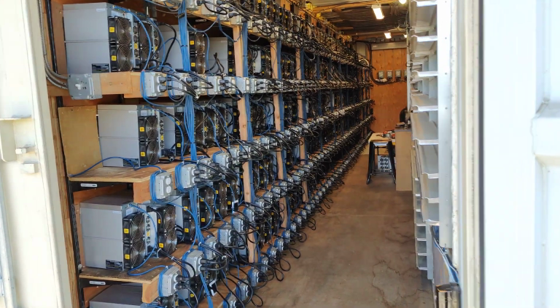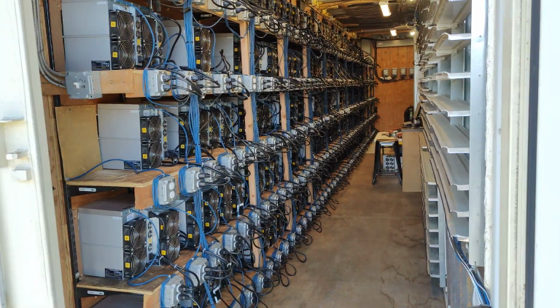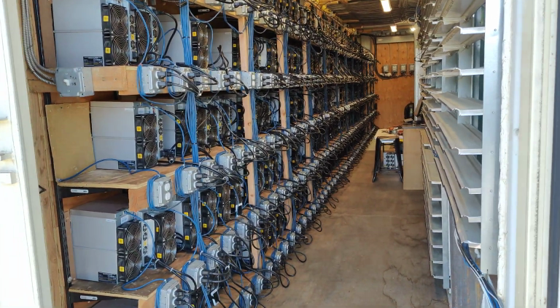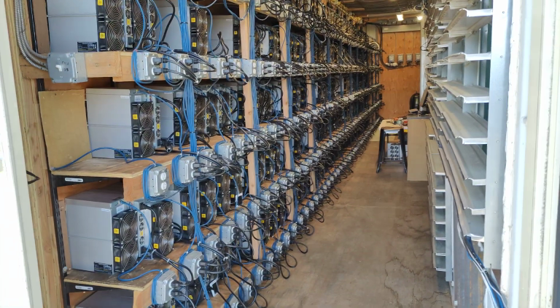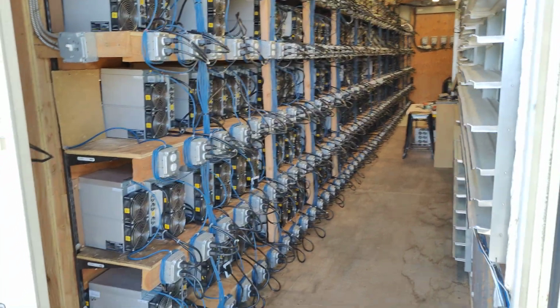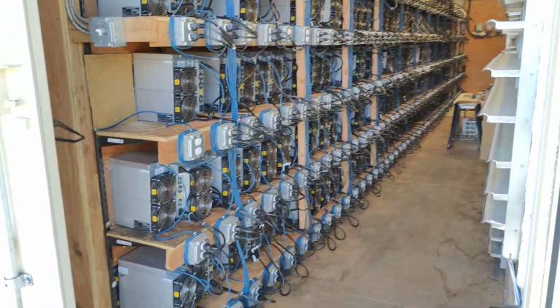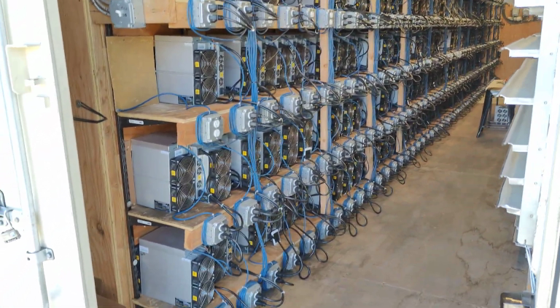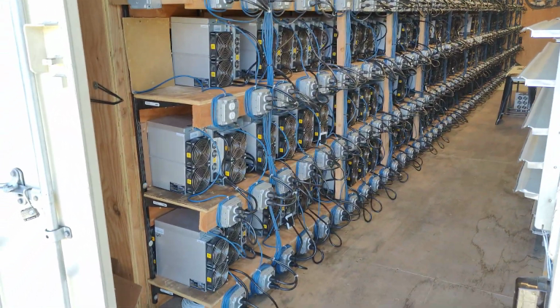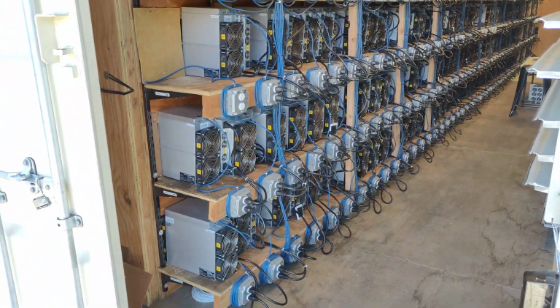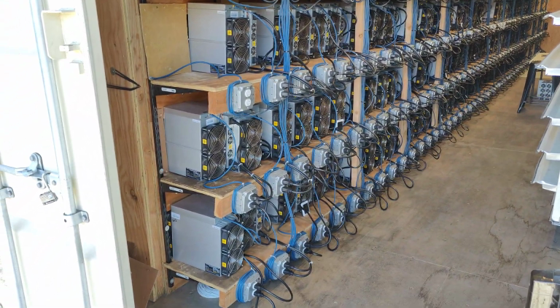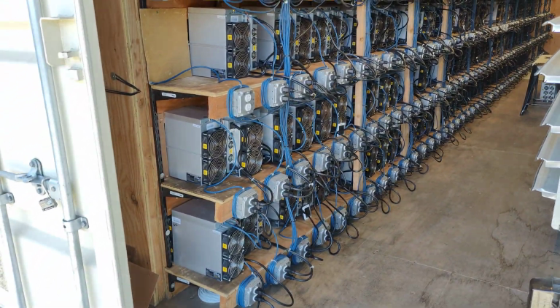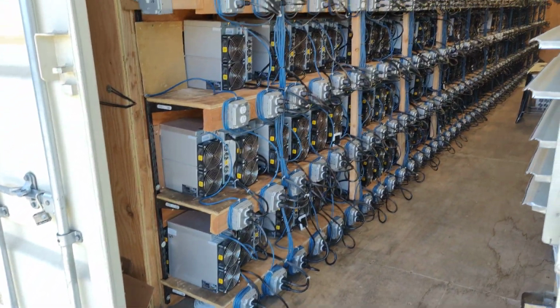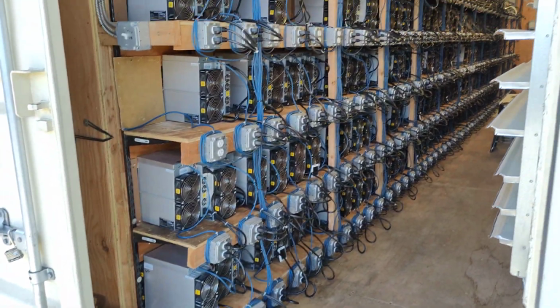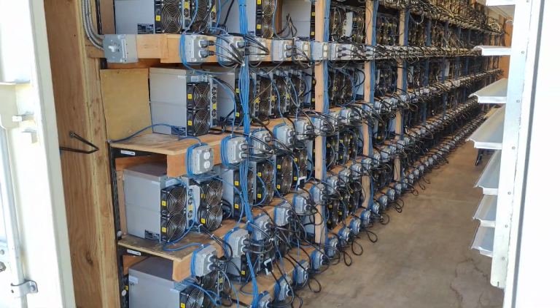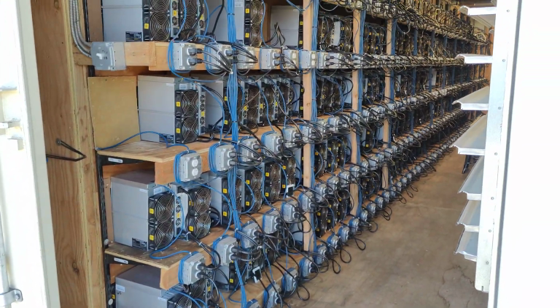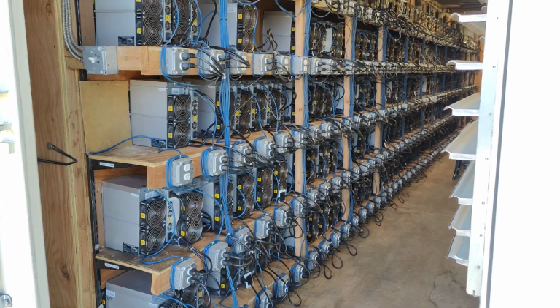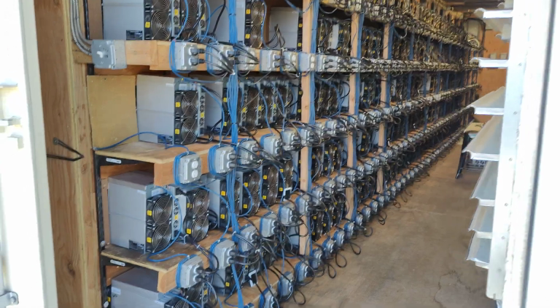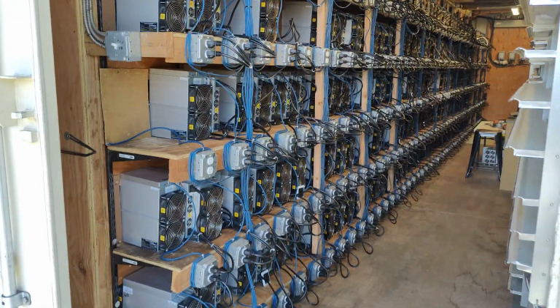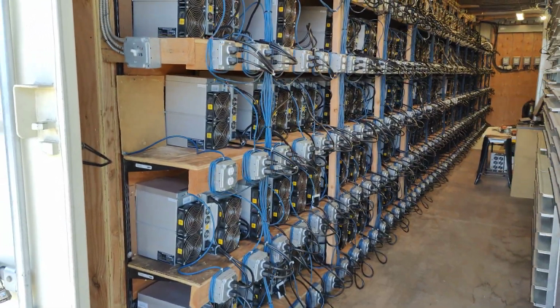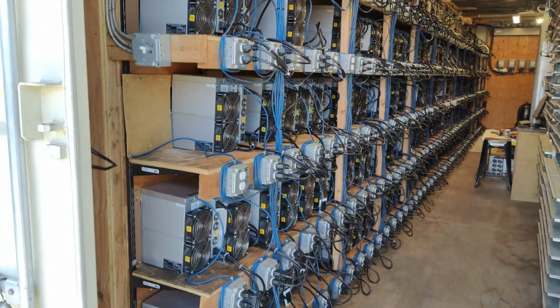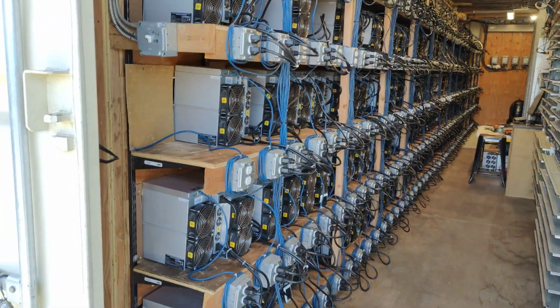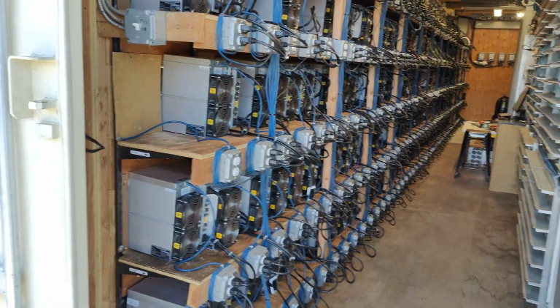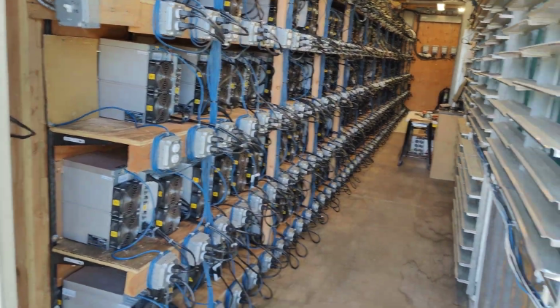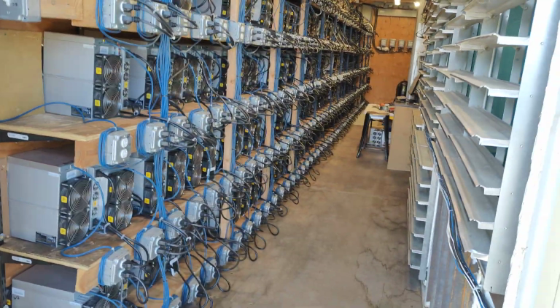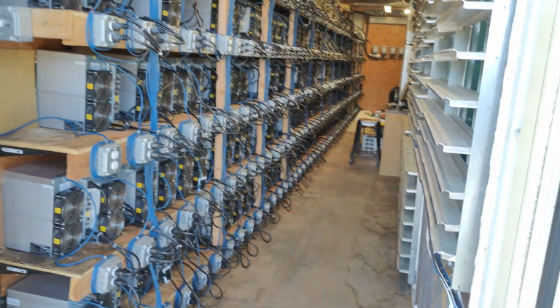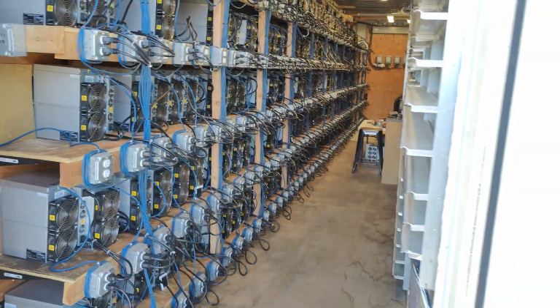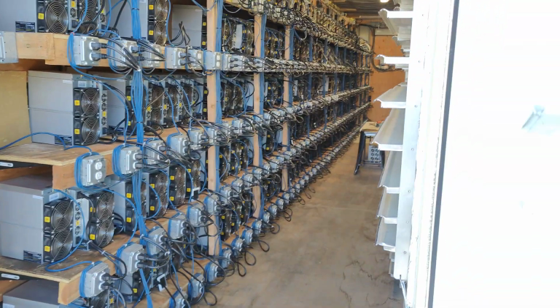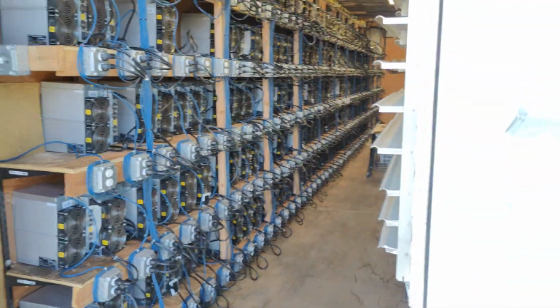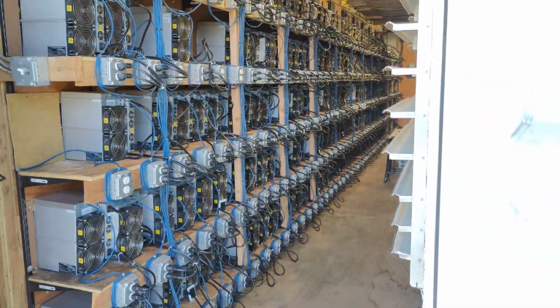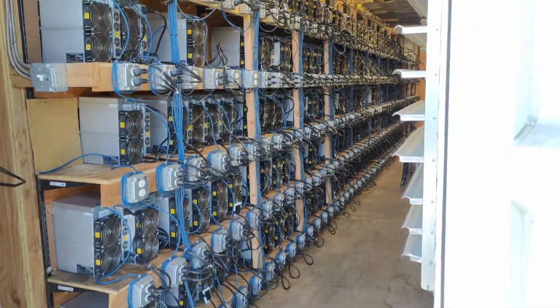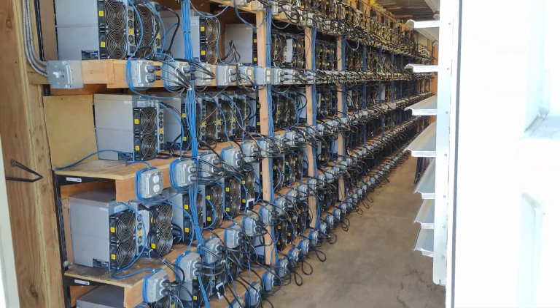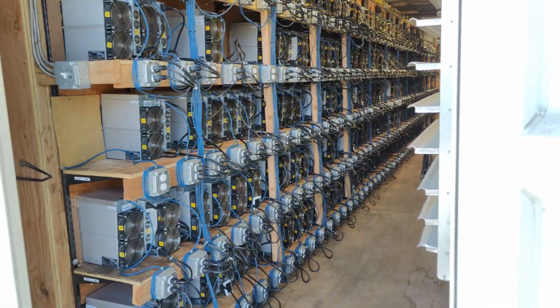Before we get started: Bitcoin saves you from inflation, Bitcoin saves your wealth, and Jesus Christ saves your soul.